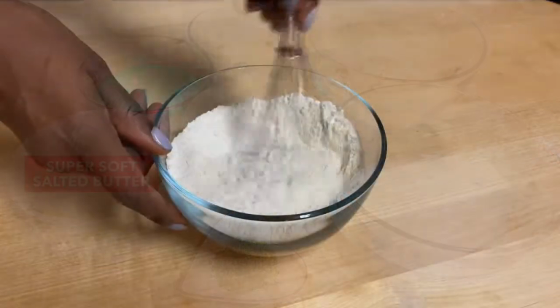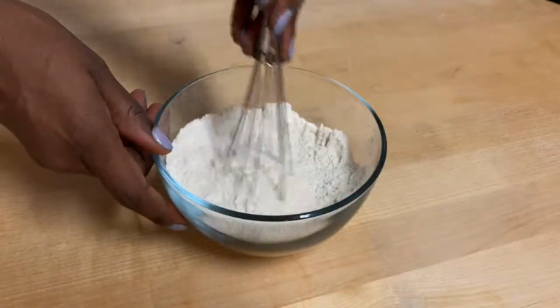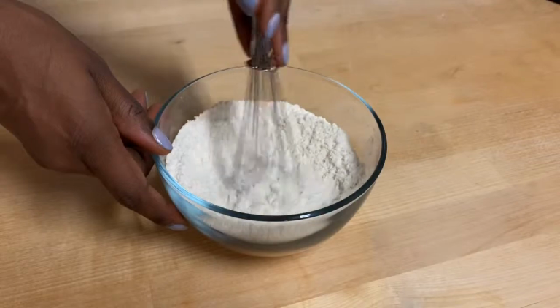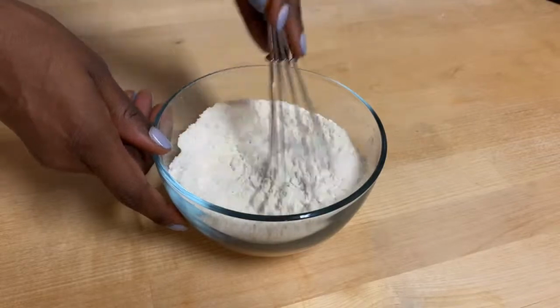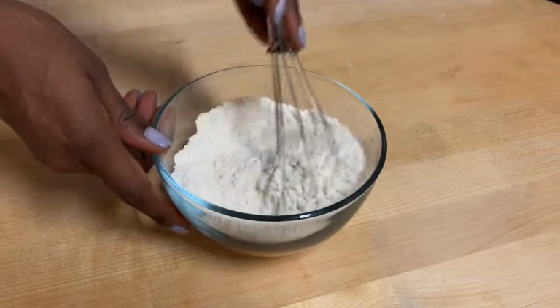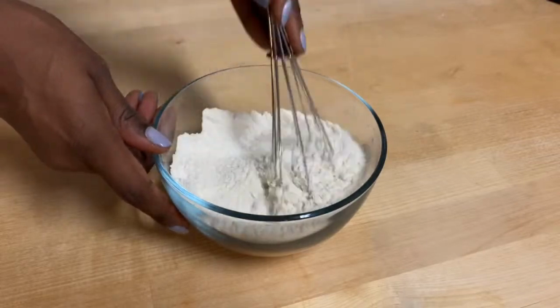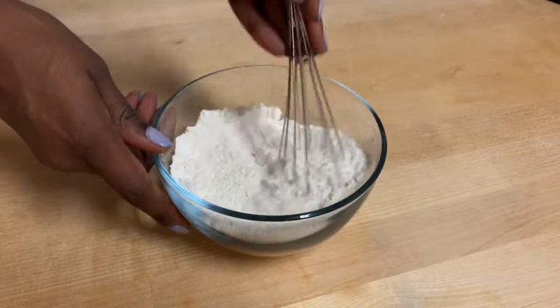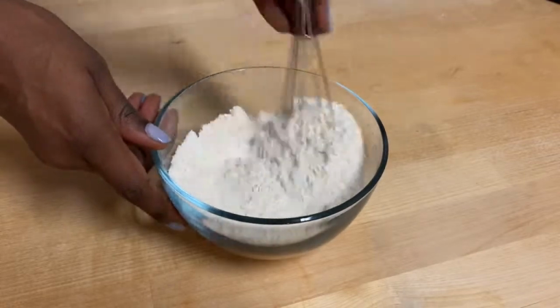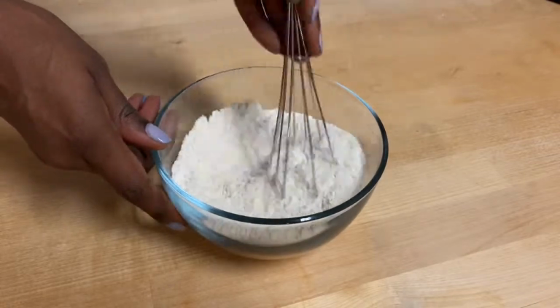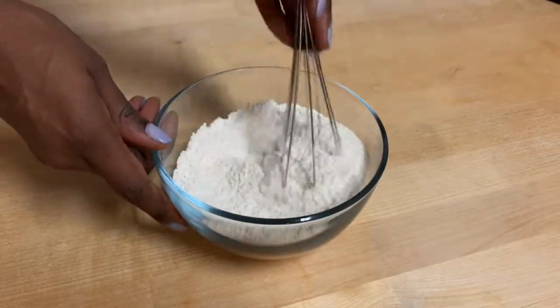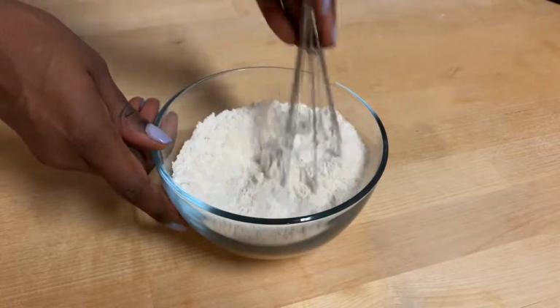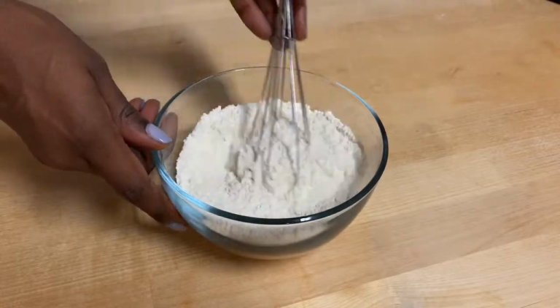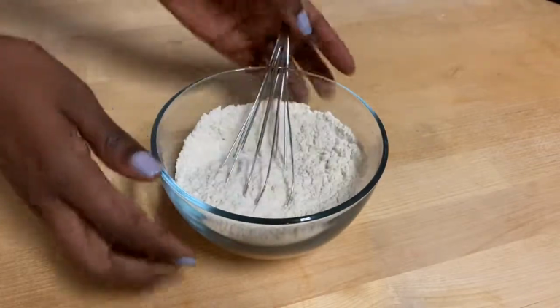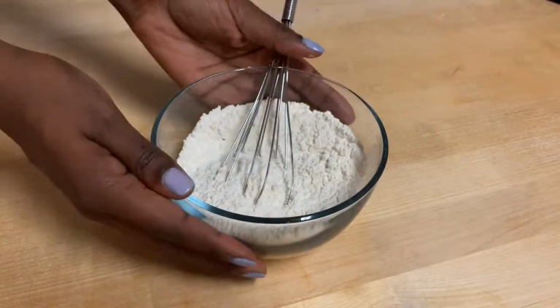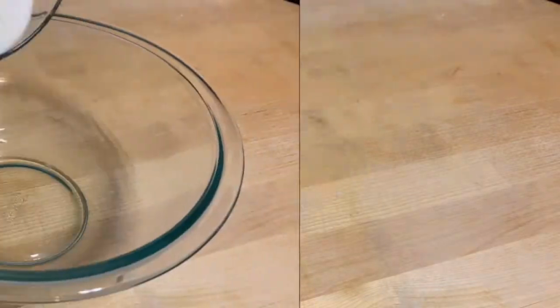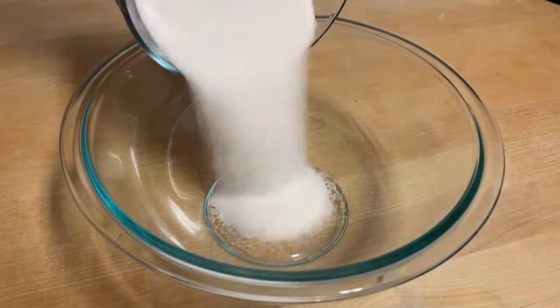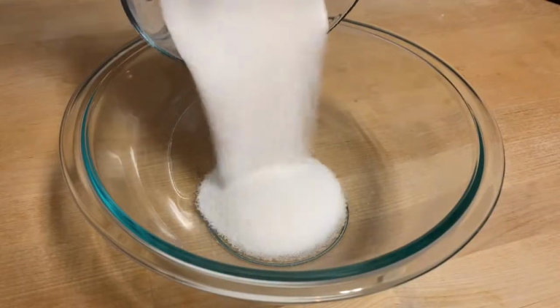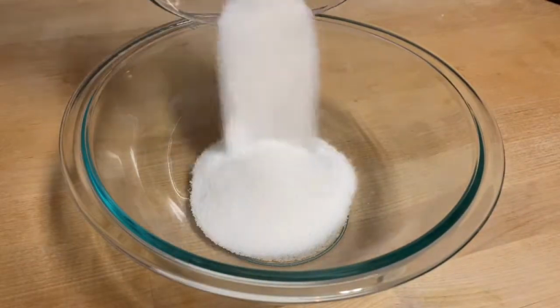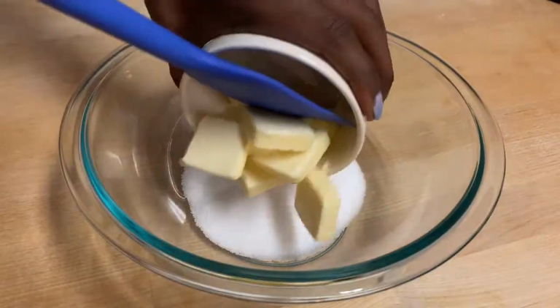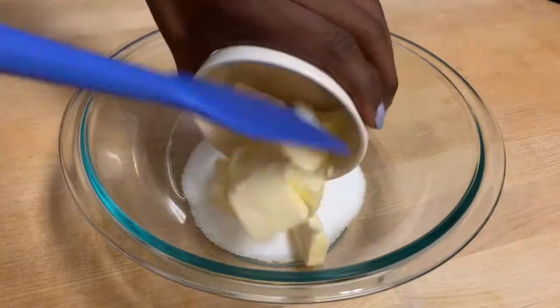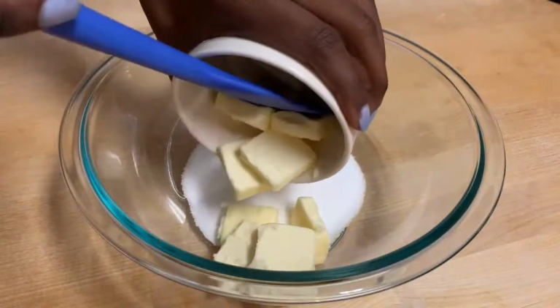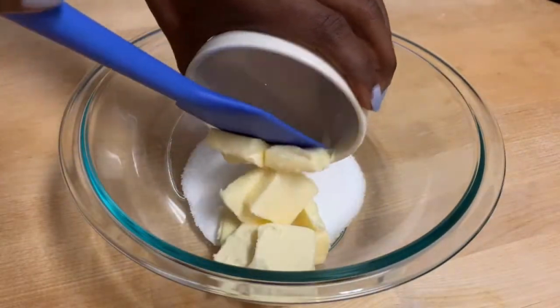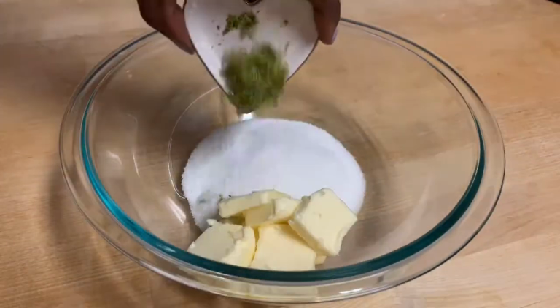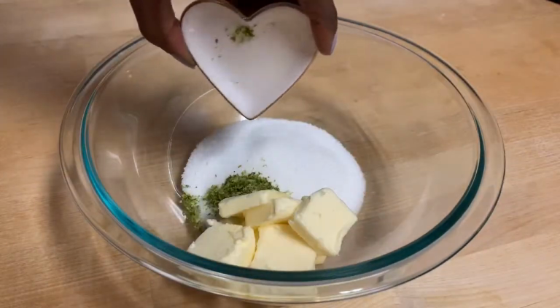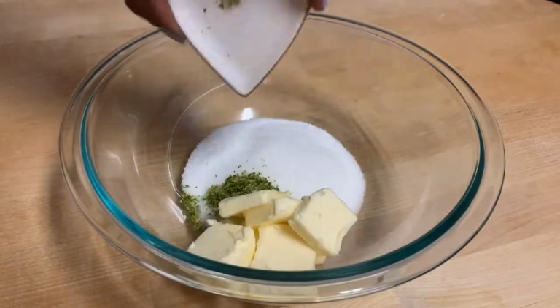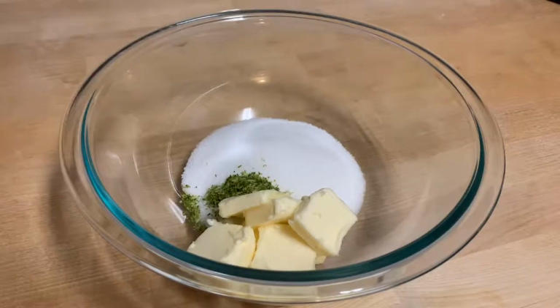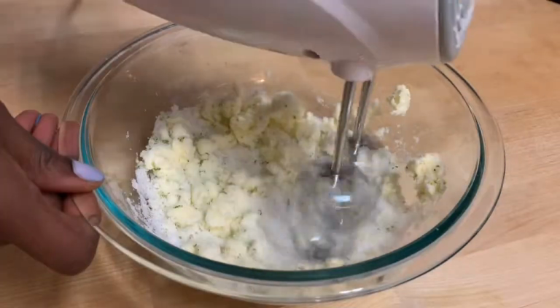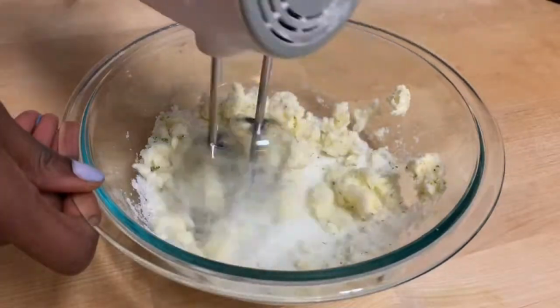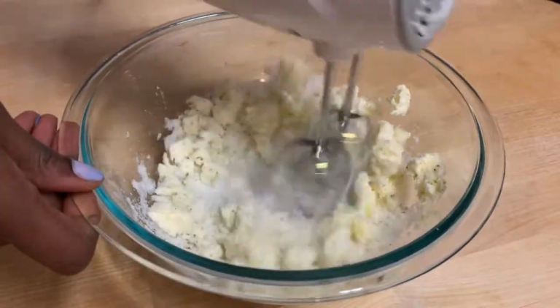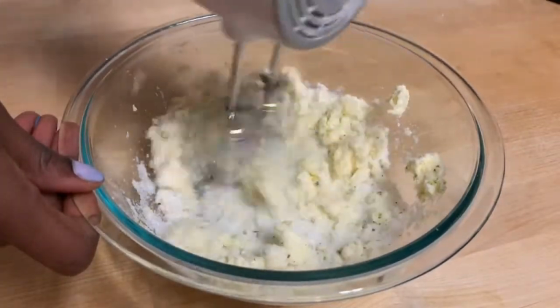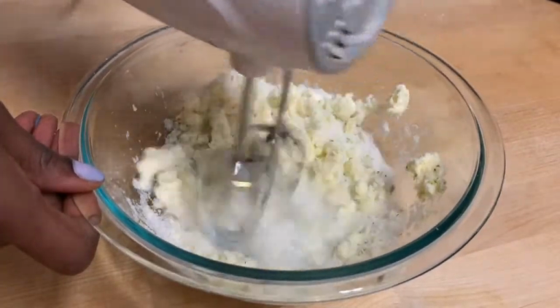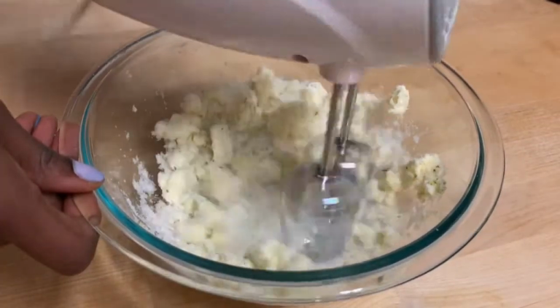To begin this recipe we're going to start by whisking together all of our dry ingredients and then just set this to the side. In a large bowl we're going to add in our sugar, our butter, and all of our lime zest and we're just going to cream these together until they're nice and light and fluffy.